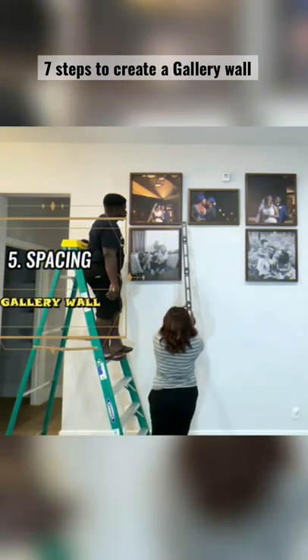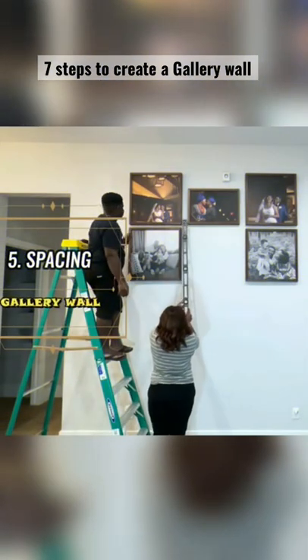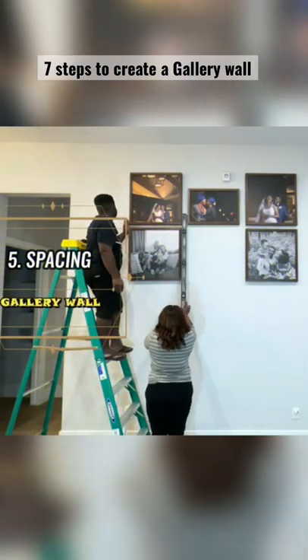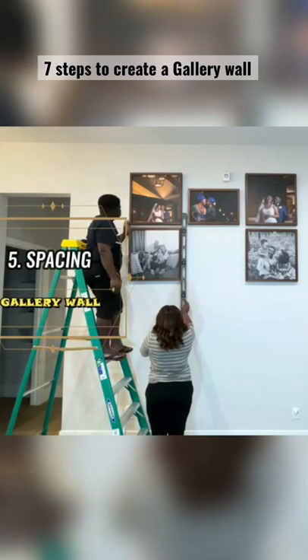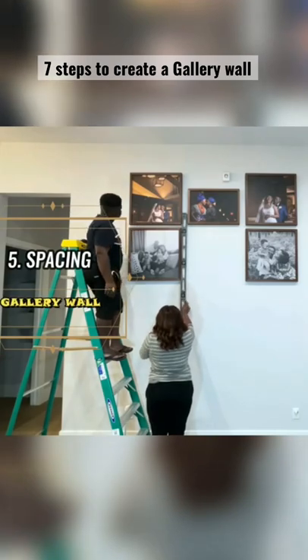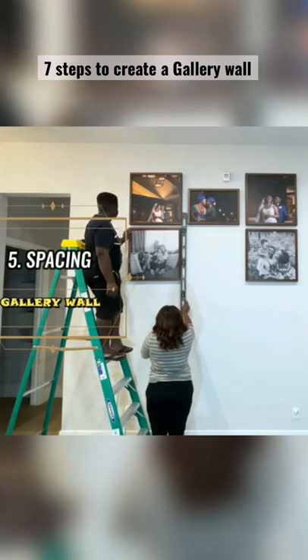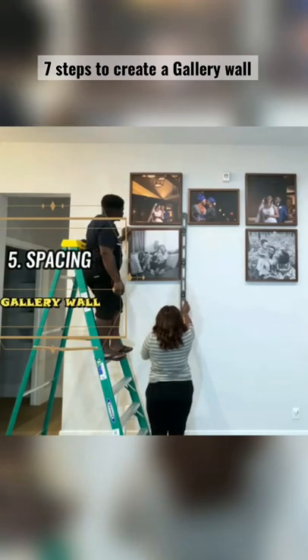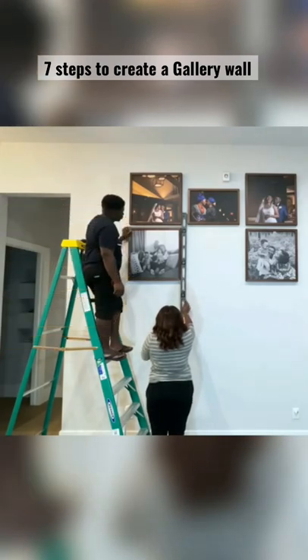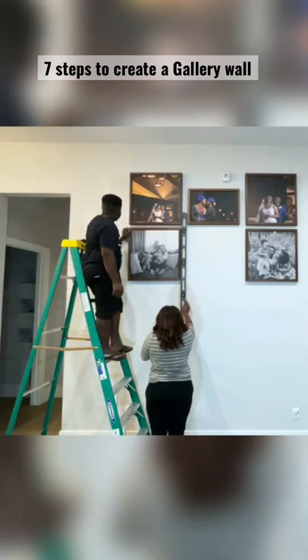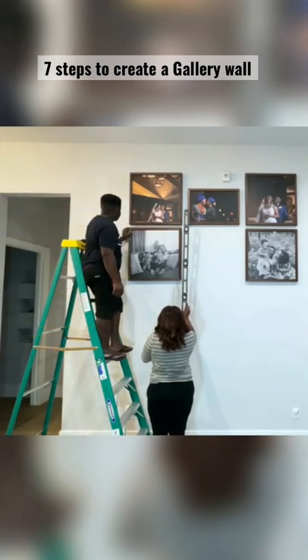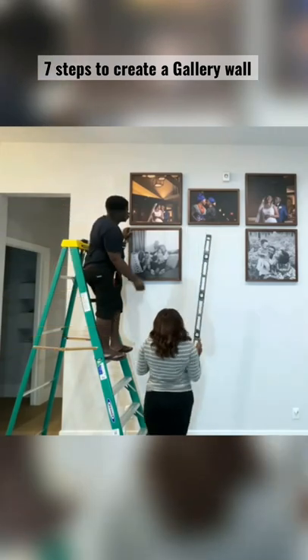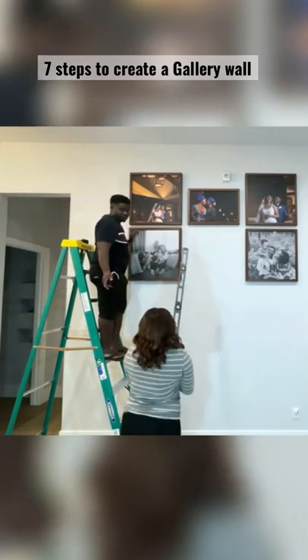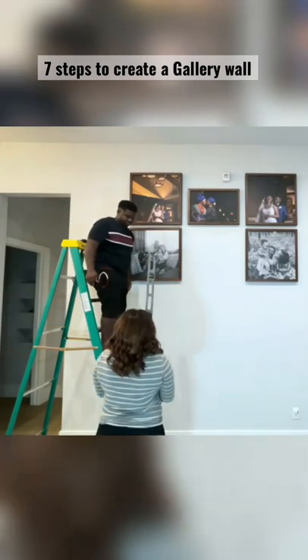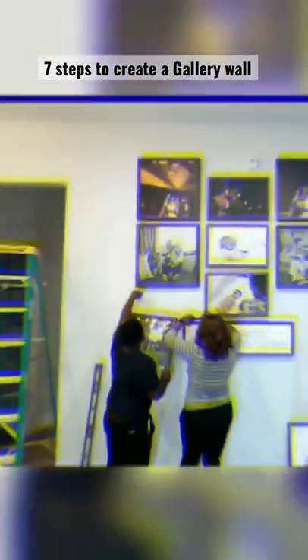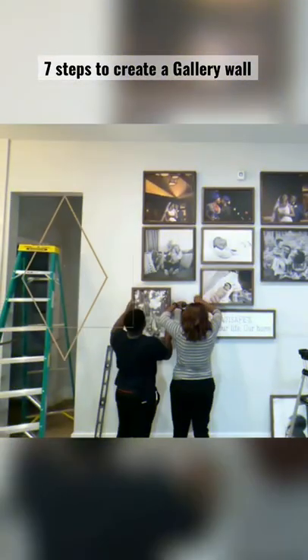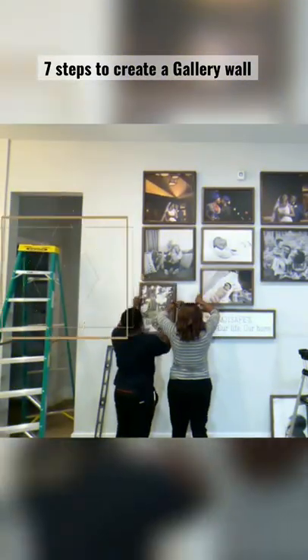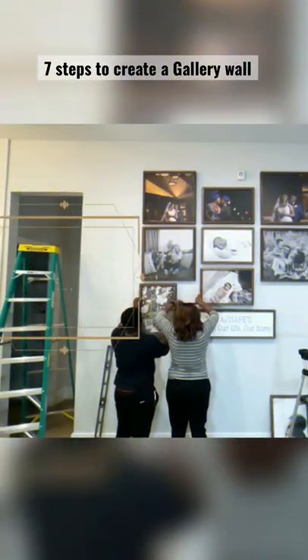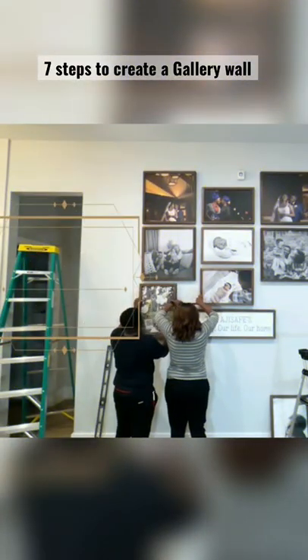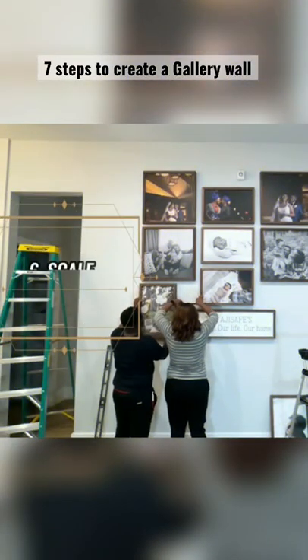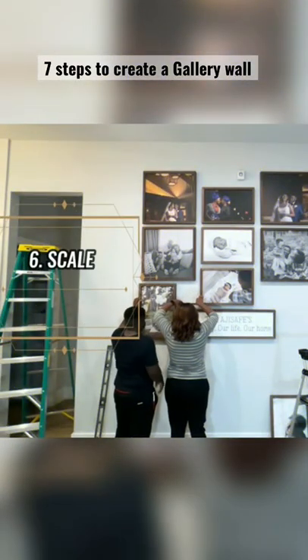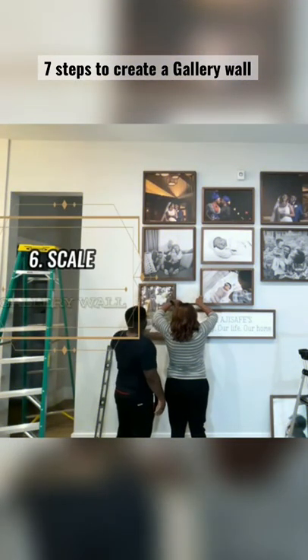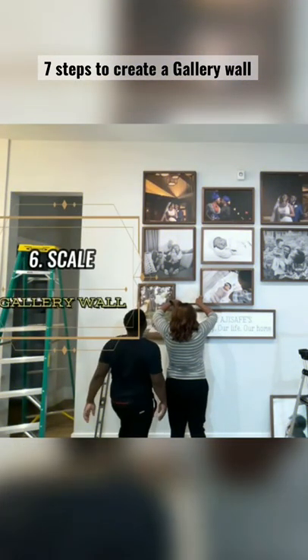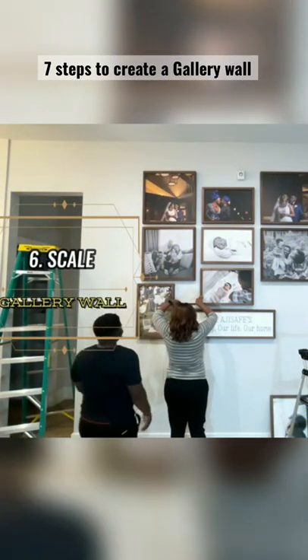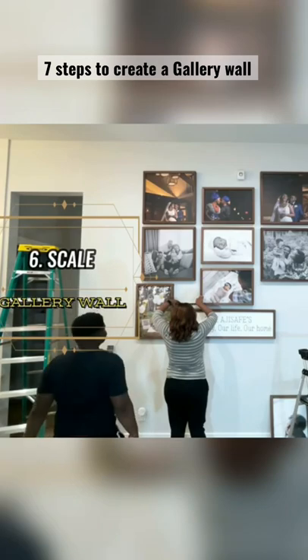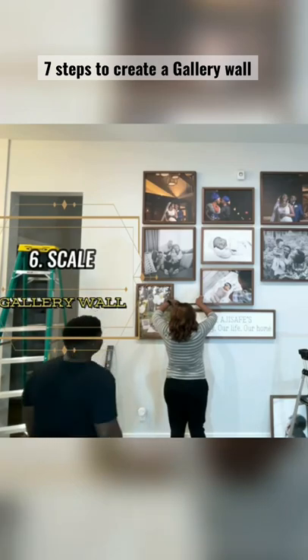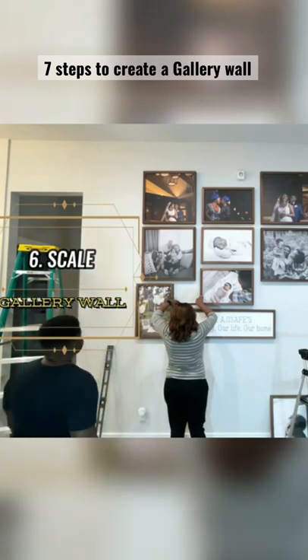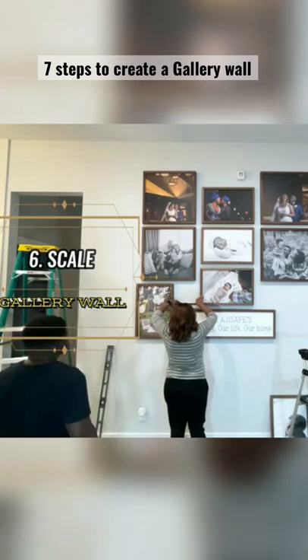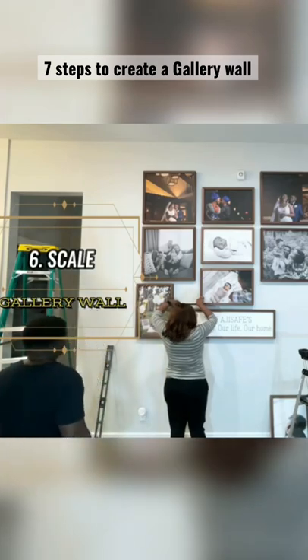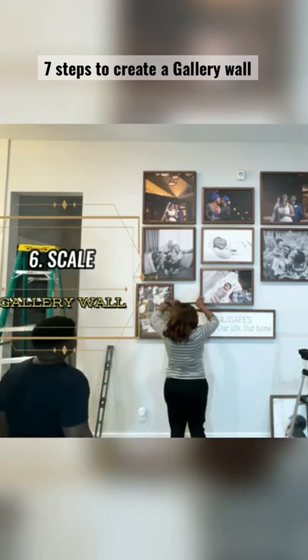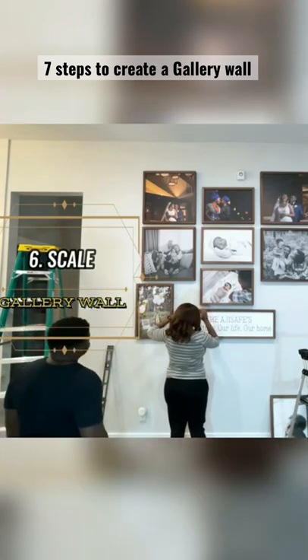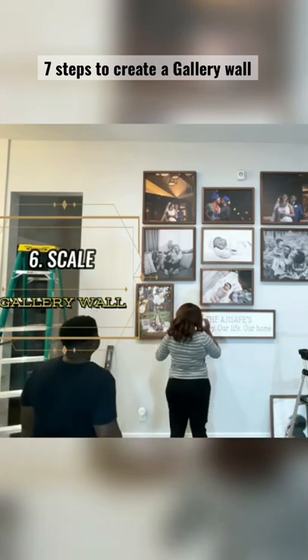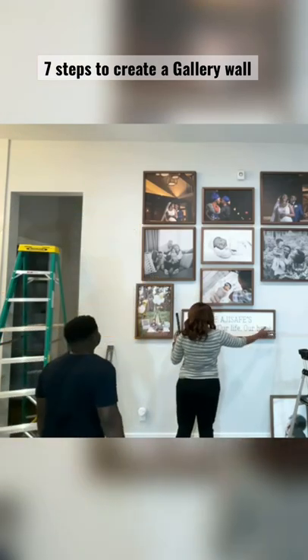Consistent spacing is key when creating the perfect gallery wall. We recommend anywhere from one and a half inch to three inches. Scale is a really important element that is sometimes forgotten — the size of your images versus the size of your wall.